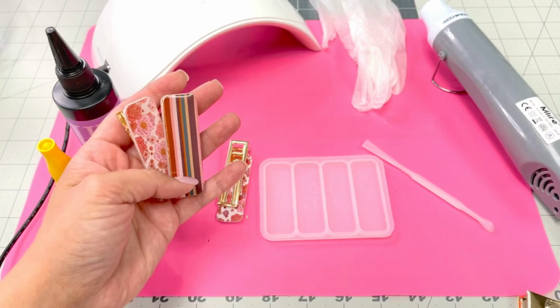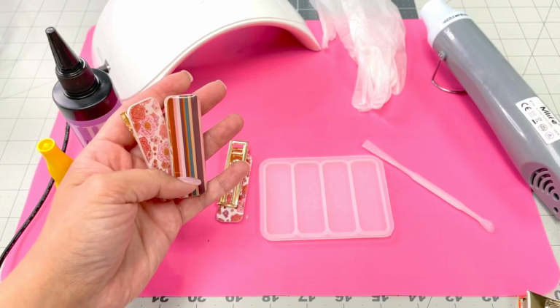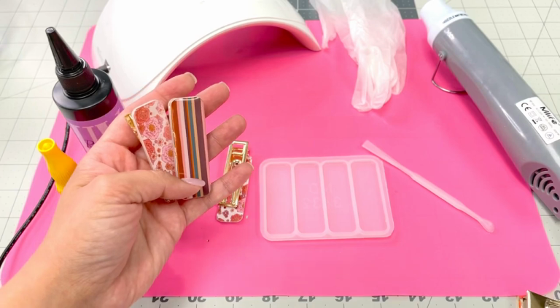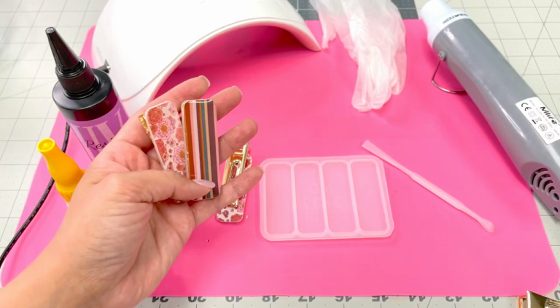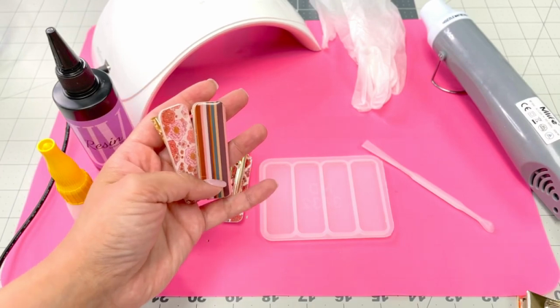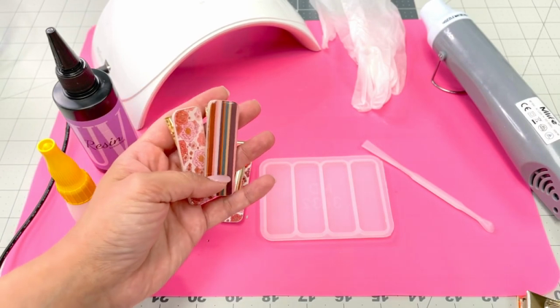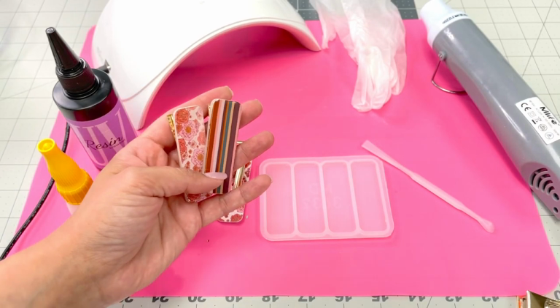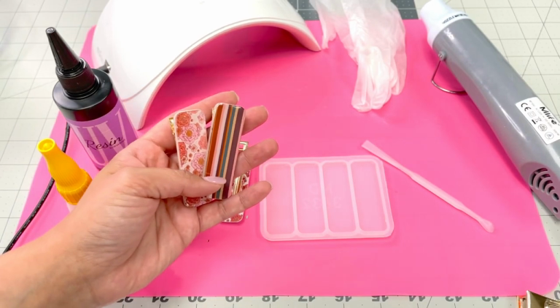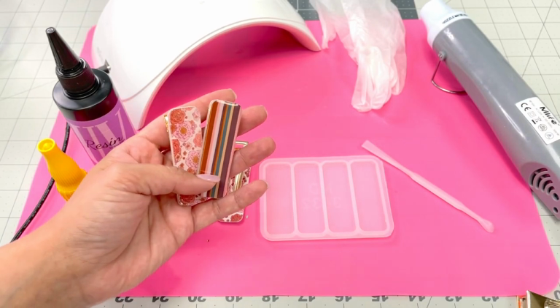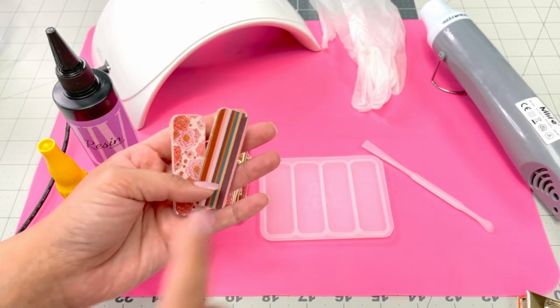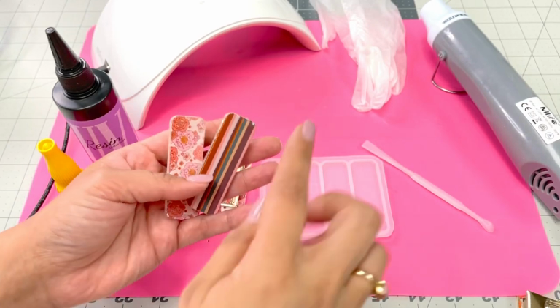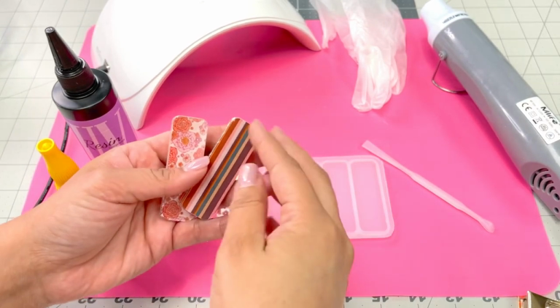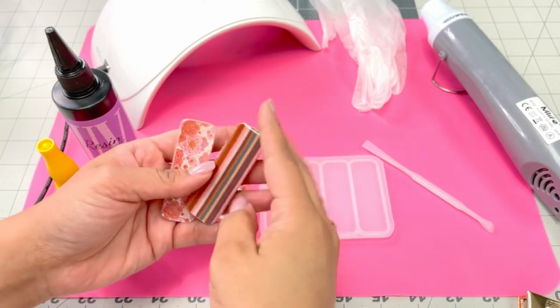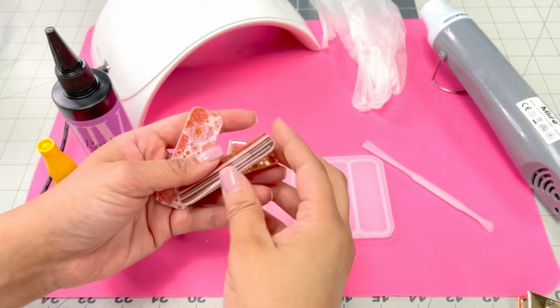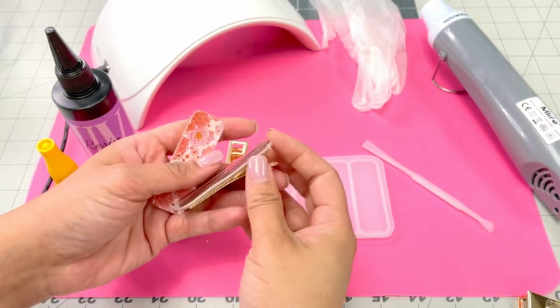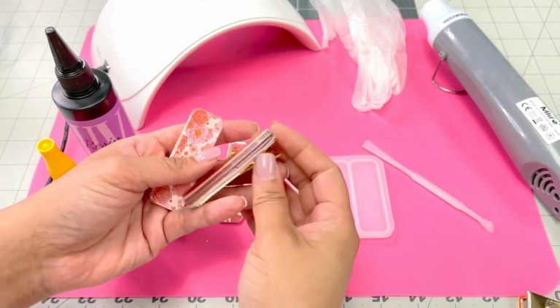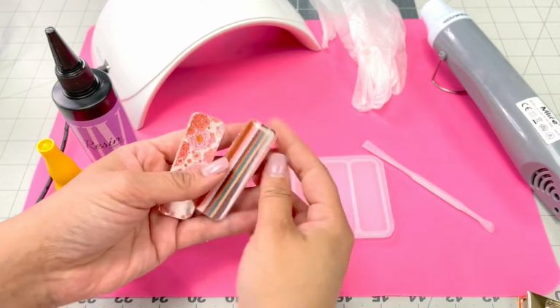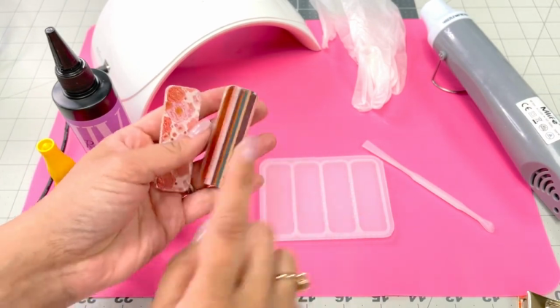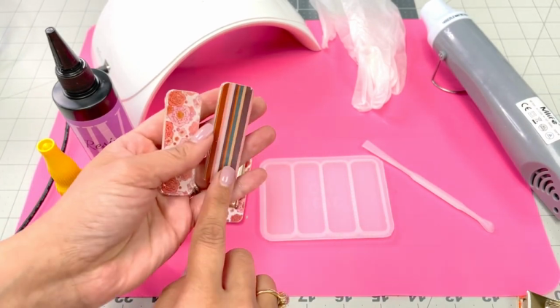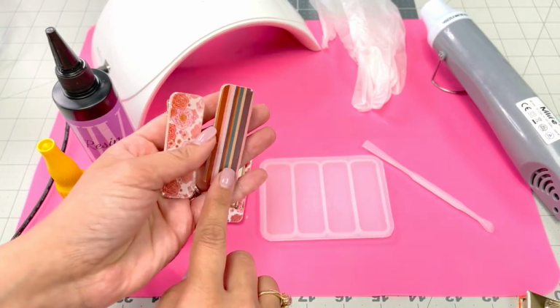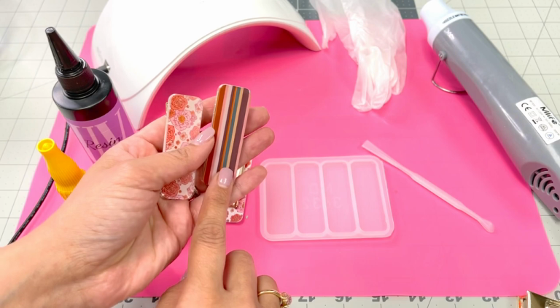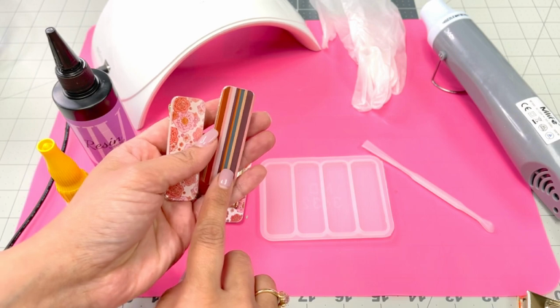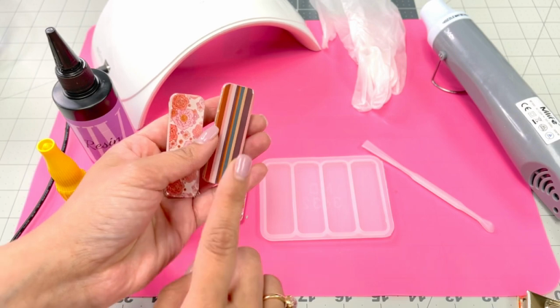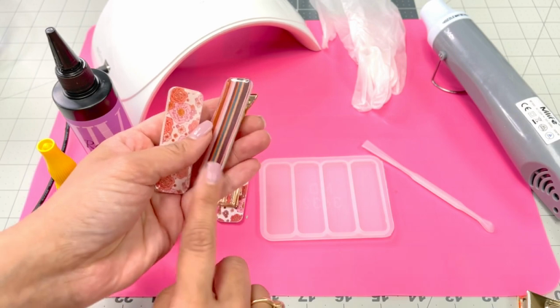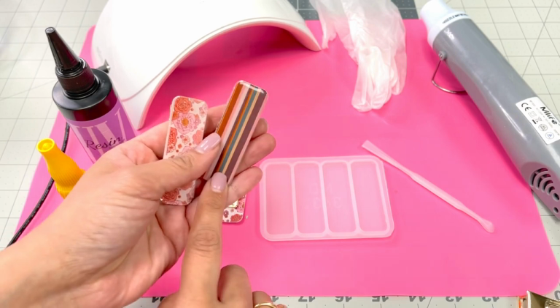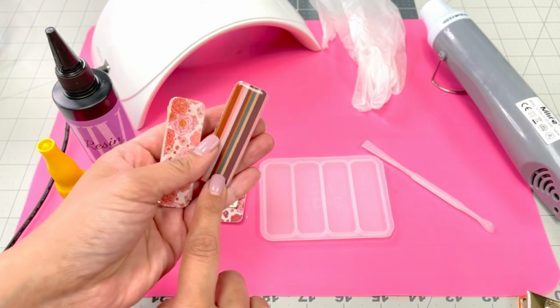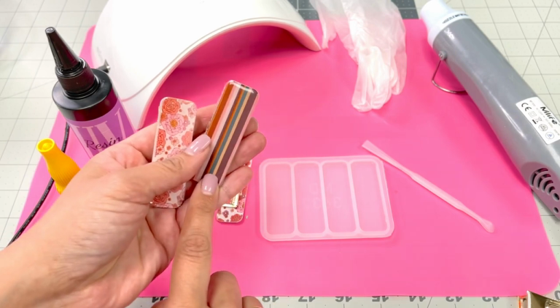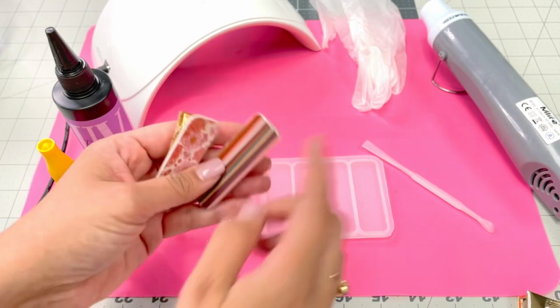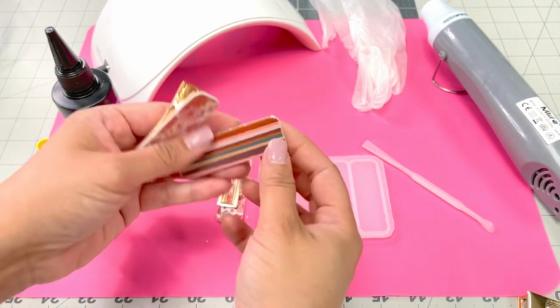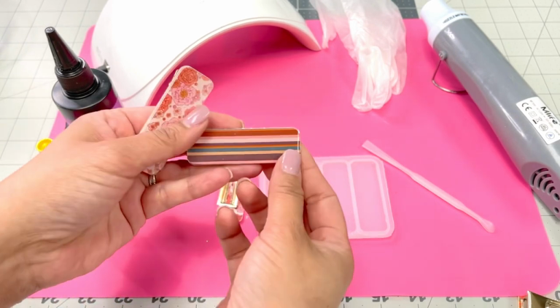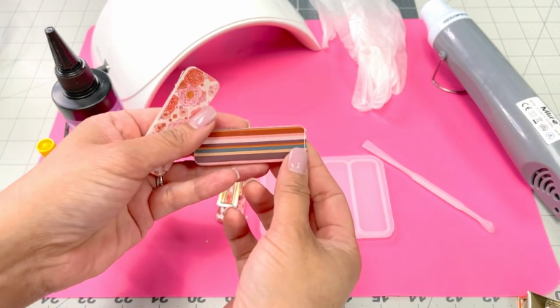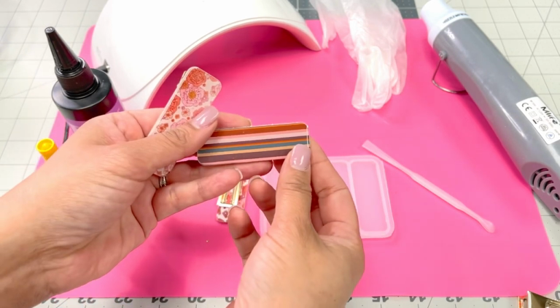Hi everyone, this is Kristina from Pretty in Pink Supply and today I'm going to show you how to add faux leather to your resin clips. Look how cute these came out.